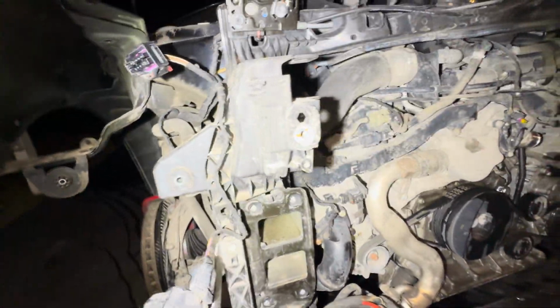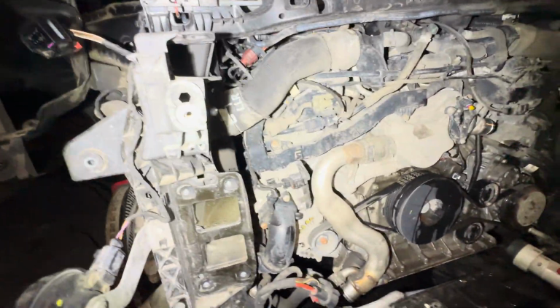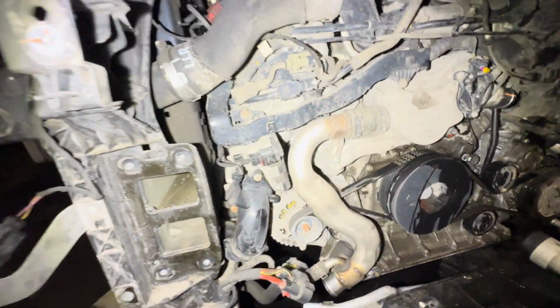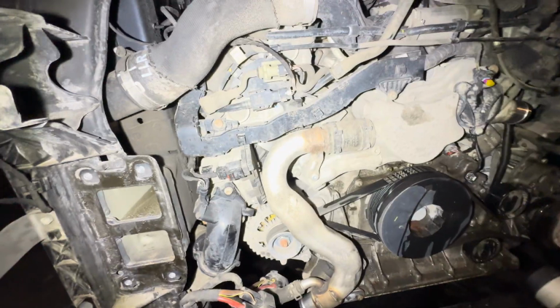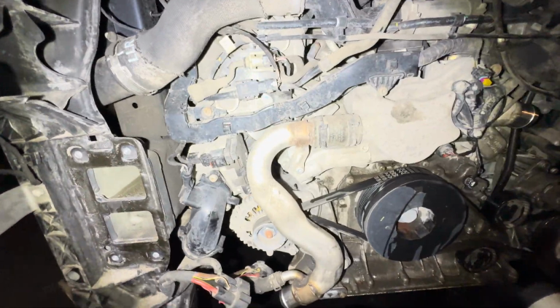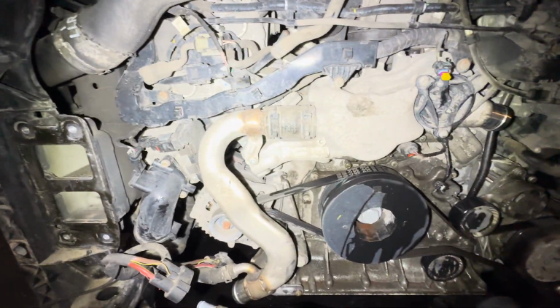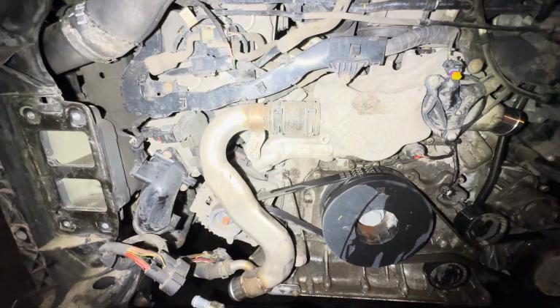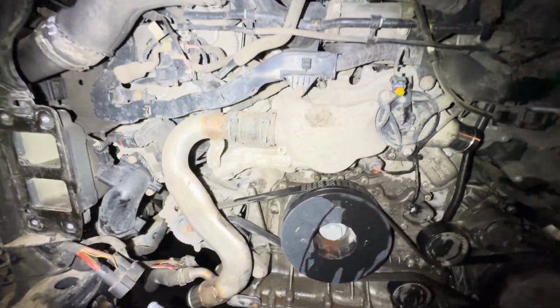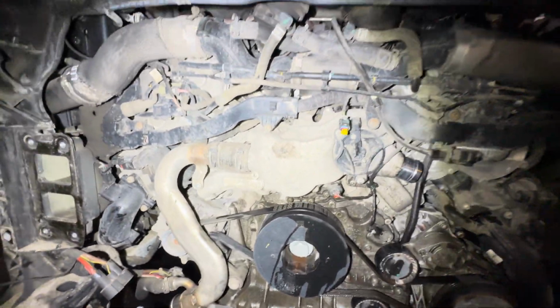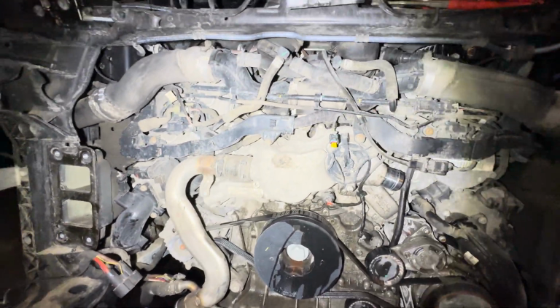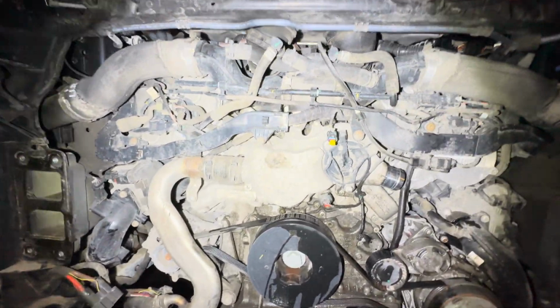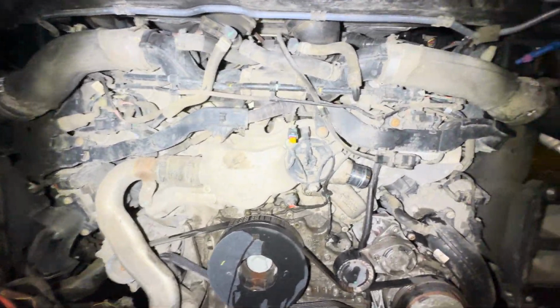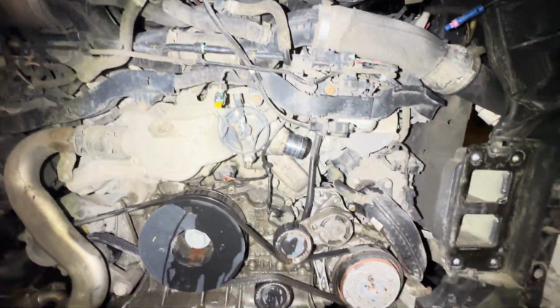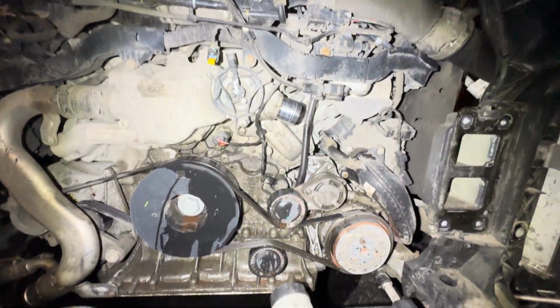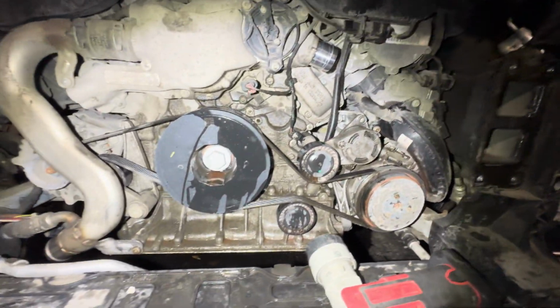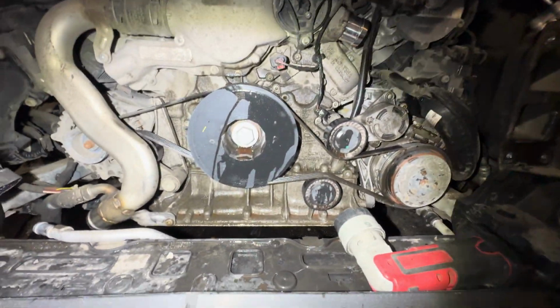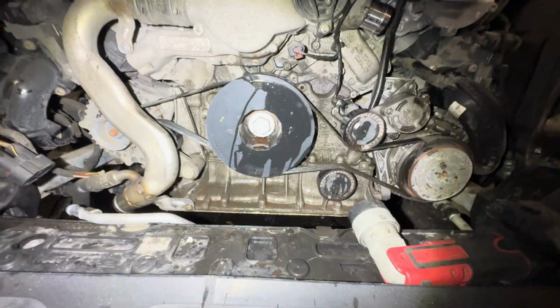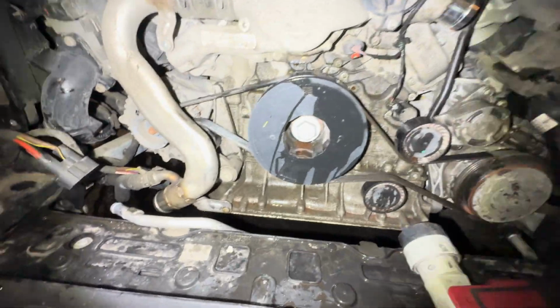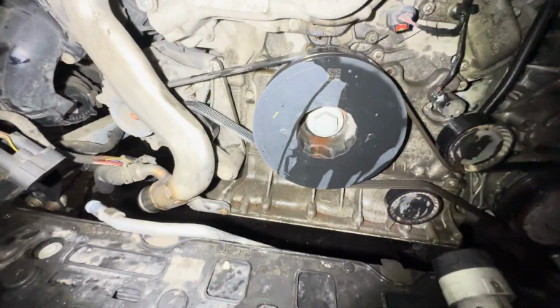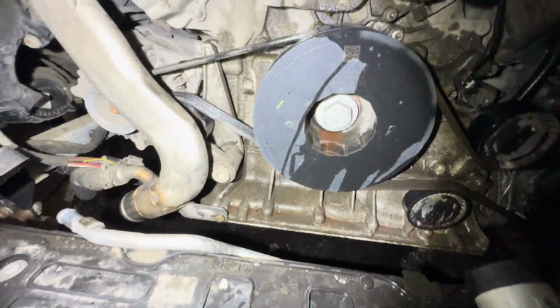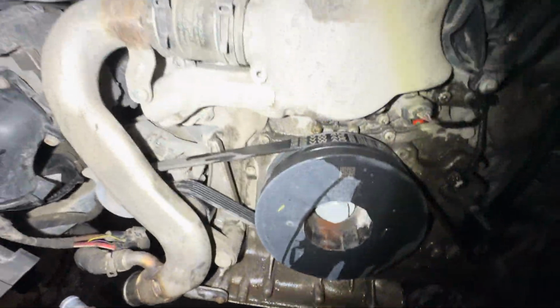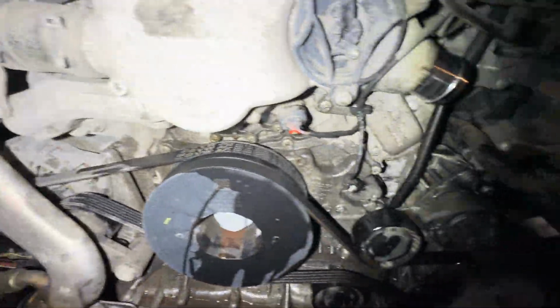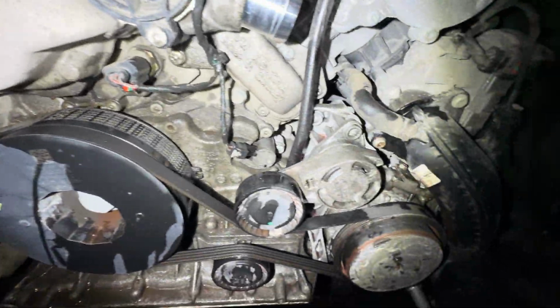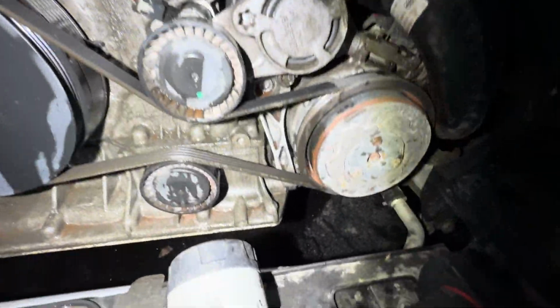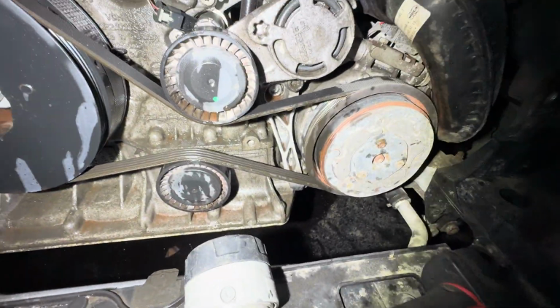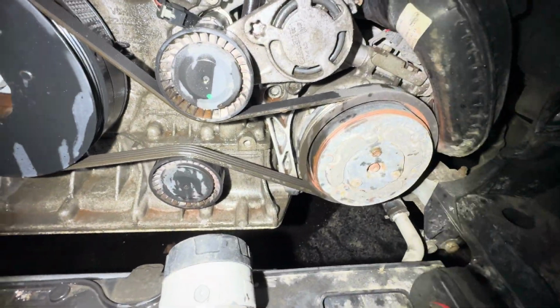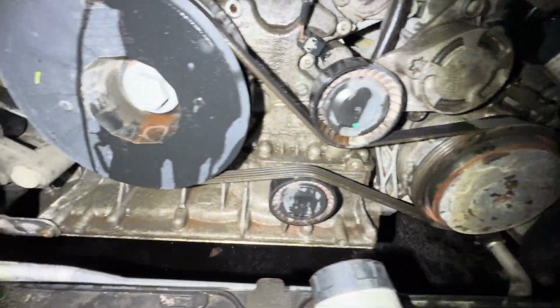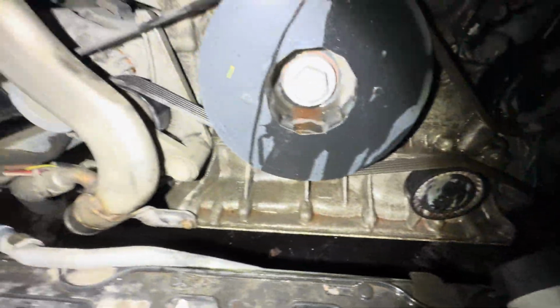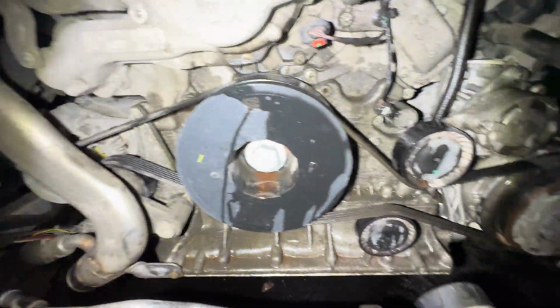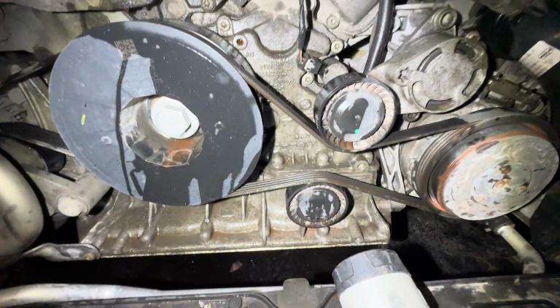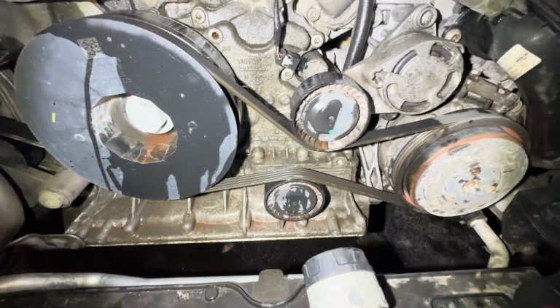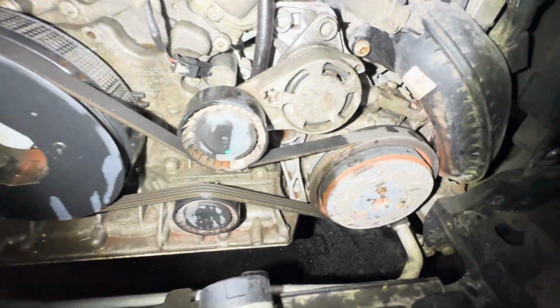There's about two gallons, or maybe a gallon and a half, of coolant that's going to pop out. You probably also might want to replace the belts while we're right here — the serpentine belts. There's two of them.